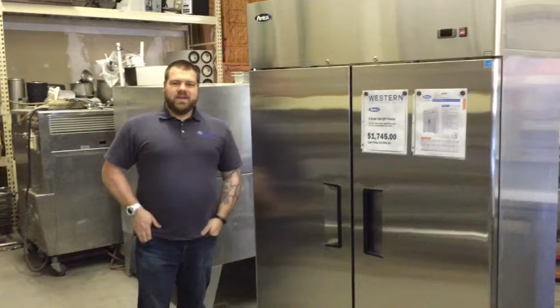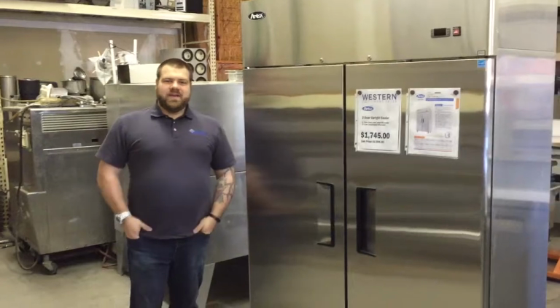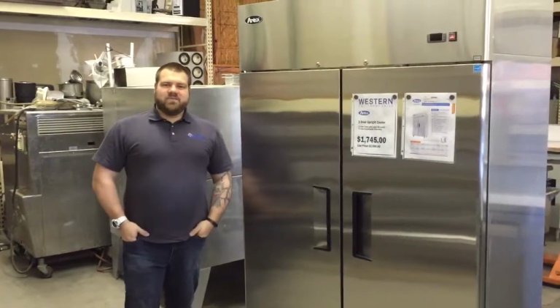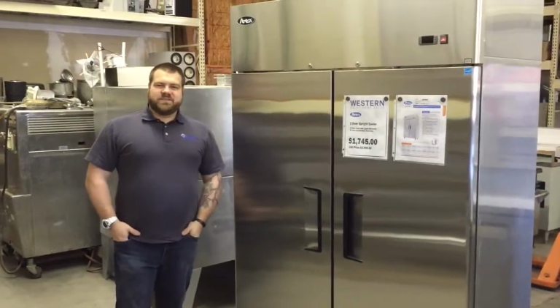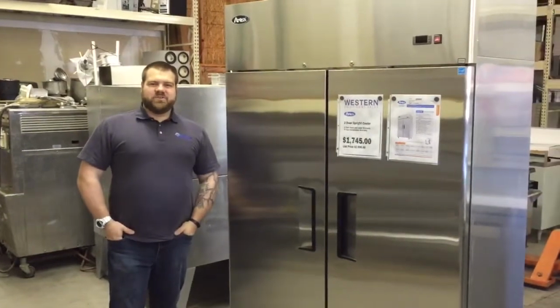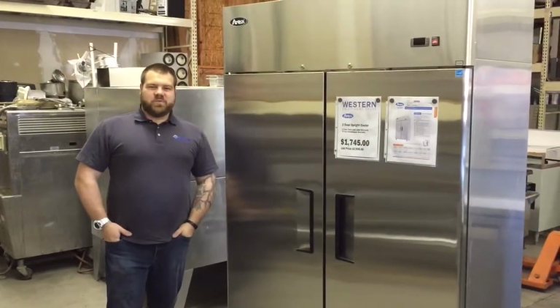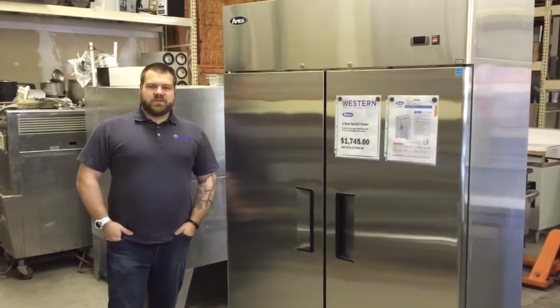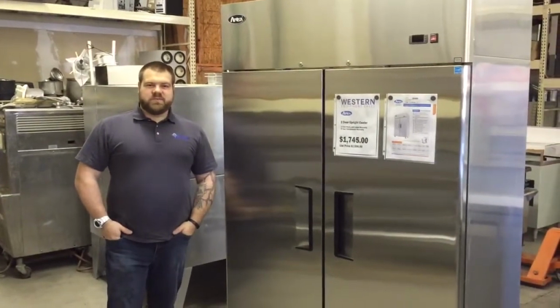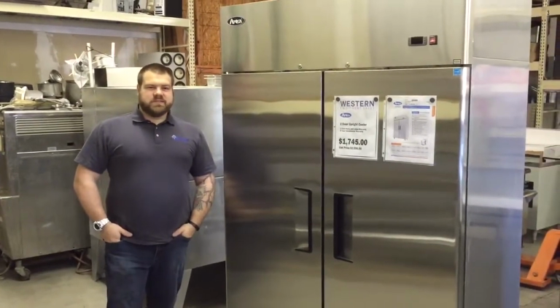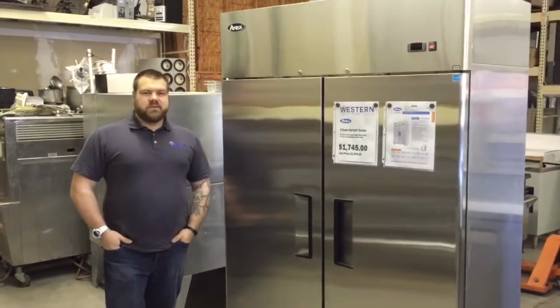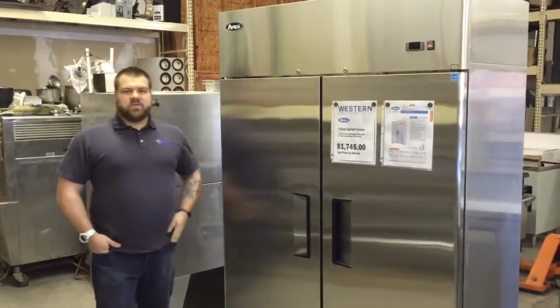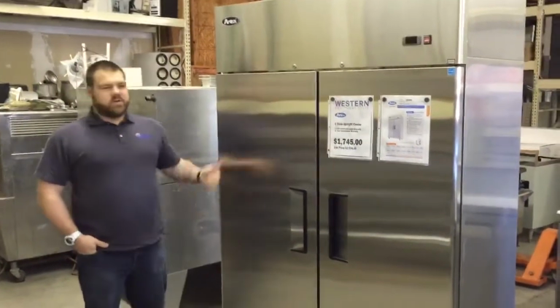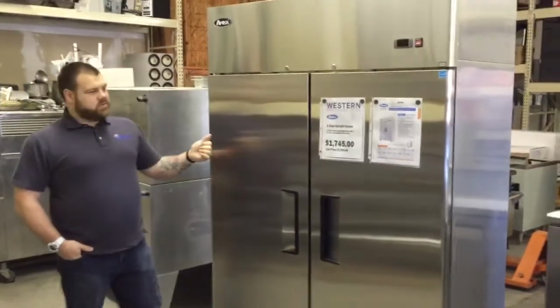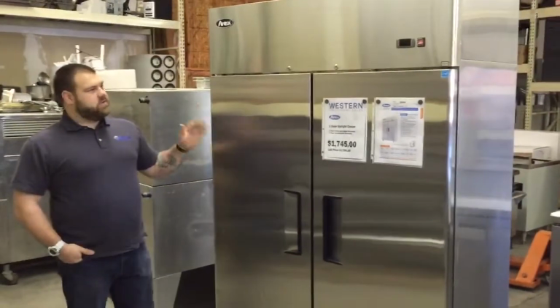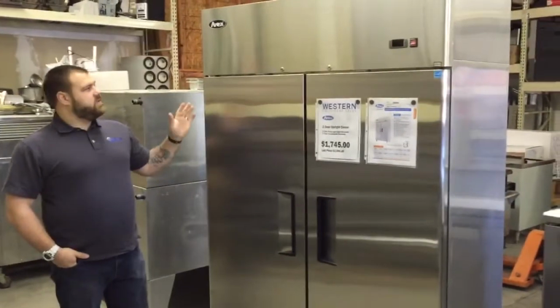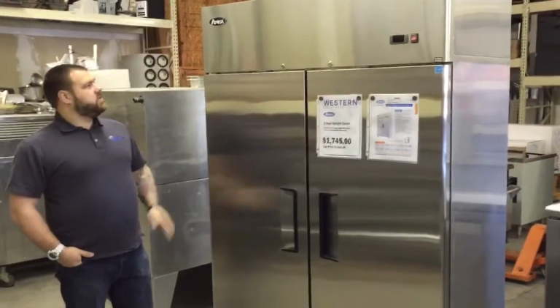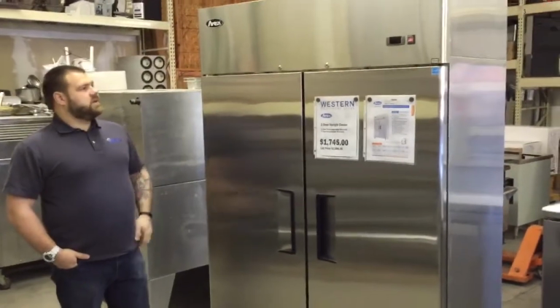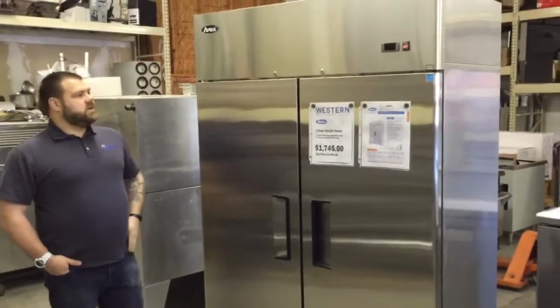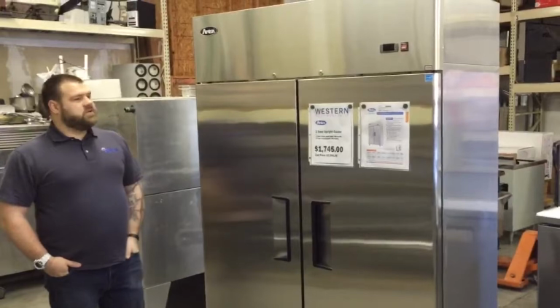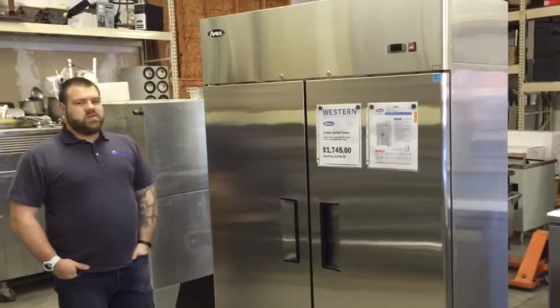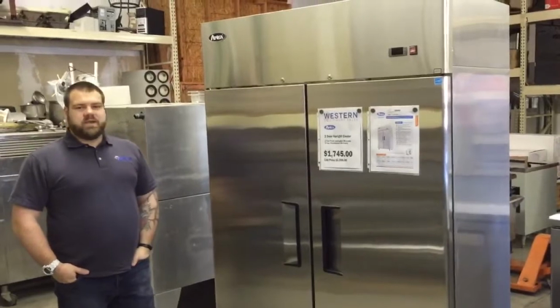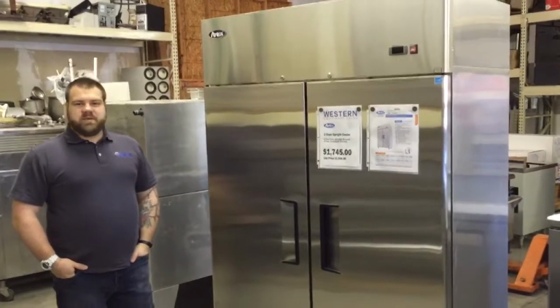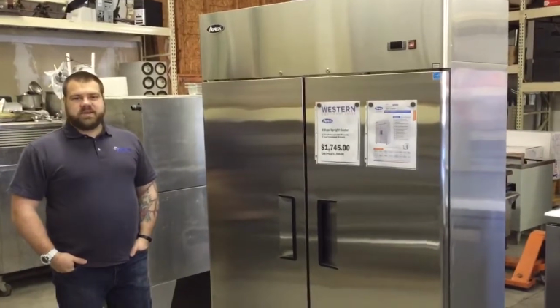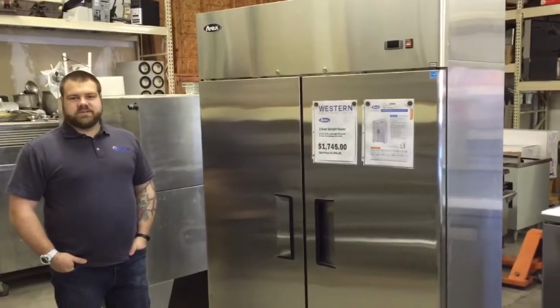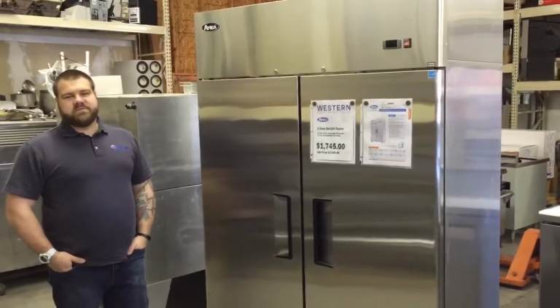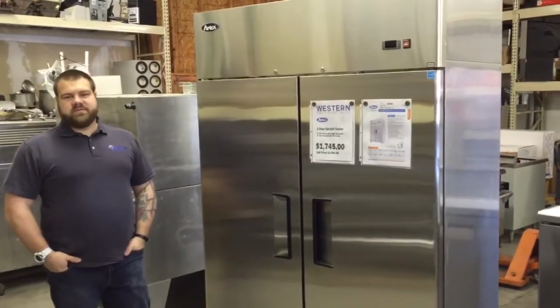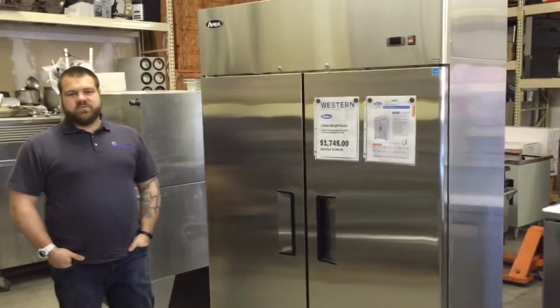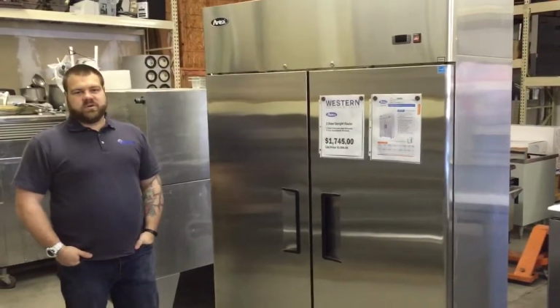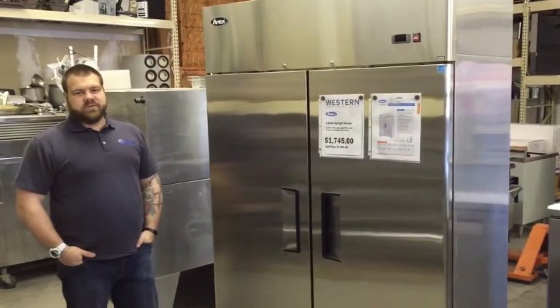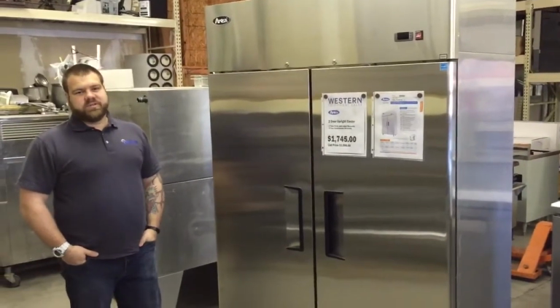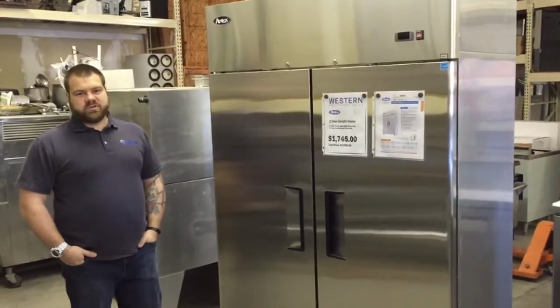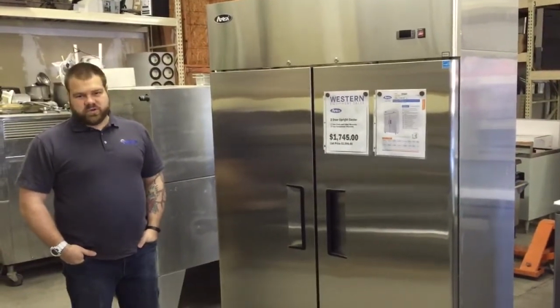Hey everyone, this is Joel with Western Equipment Sales and I'm going to do a quick walkthrough of the Atosa Catering Equipment MBF A005 two-door reach-in cooler.